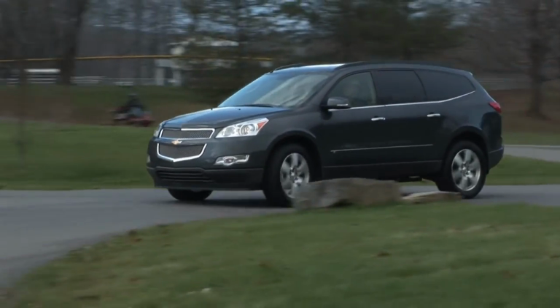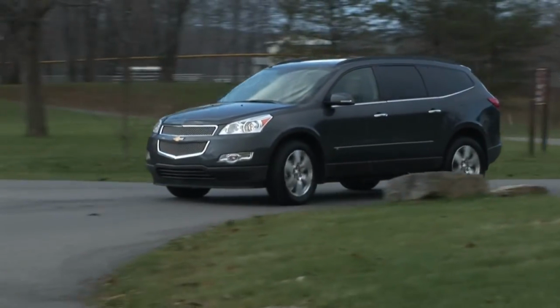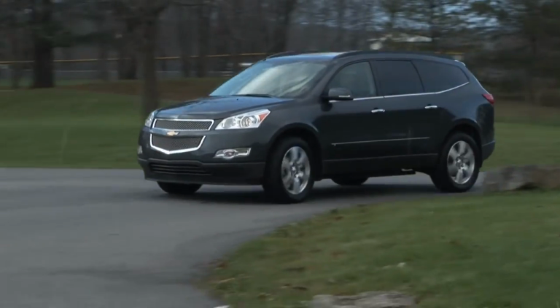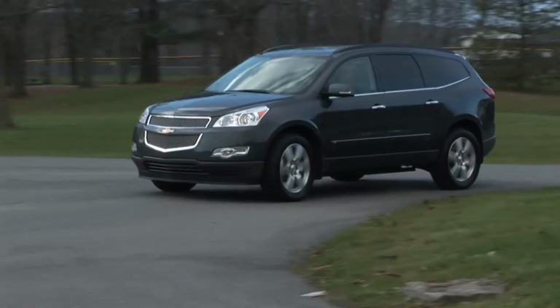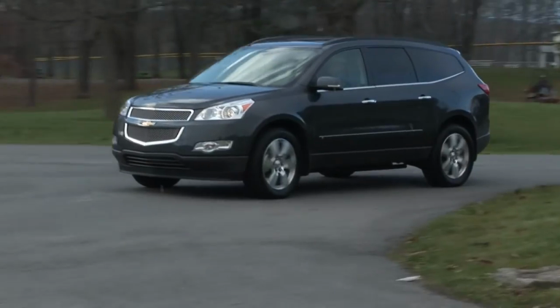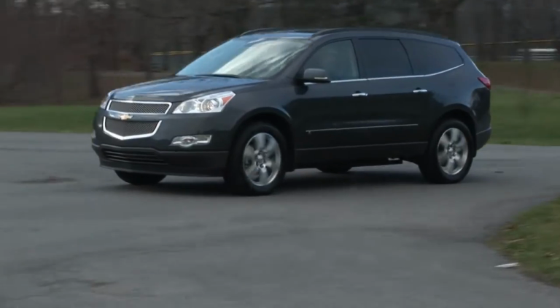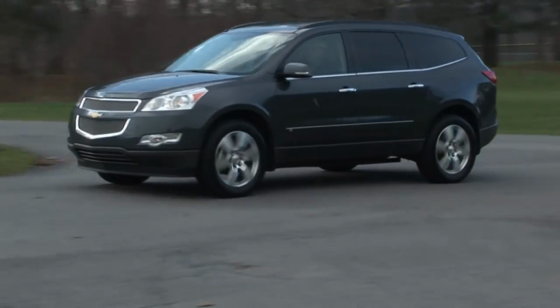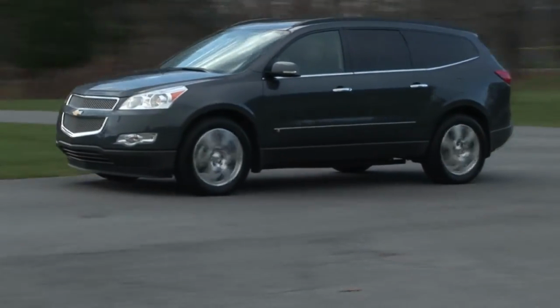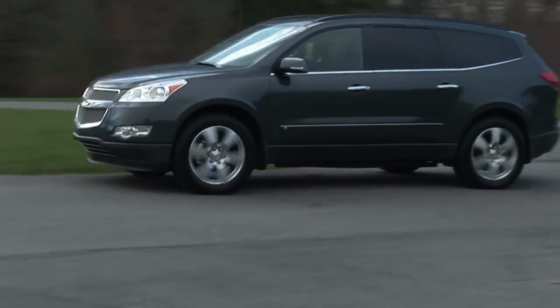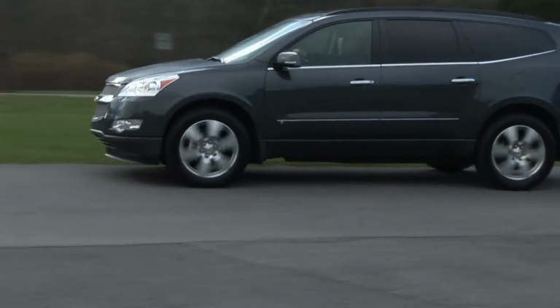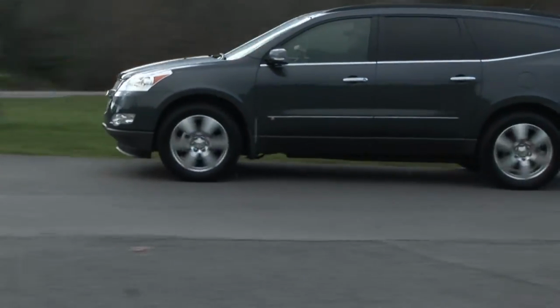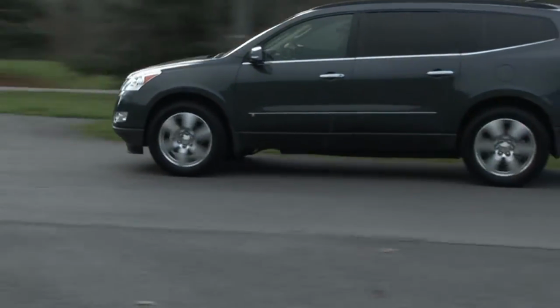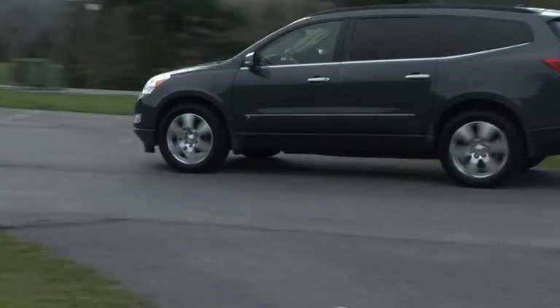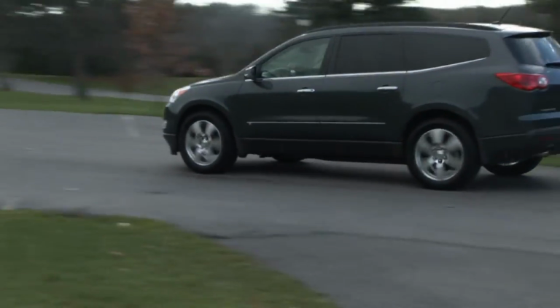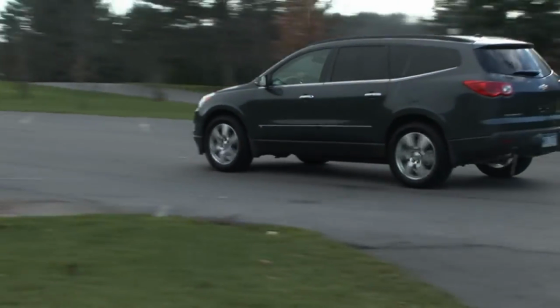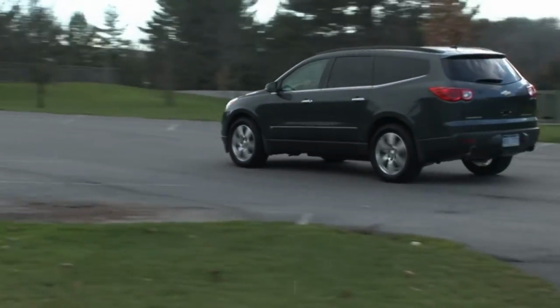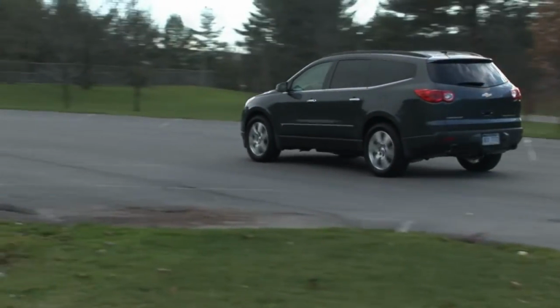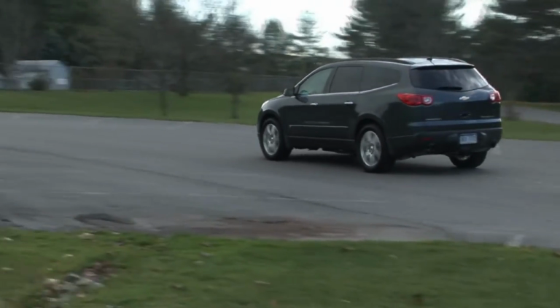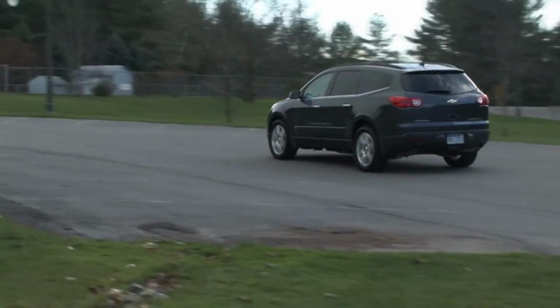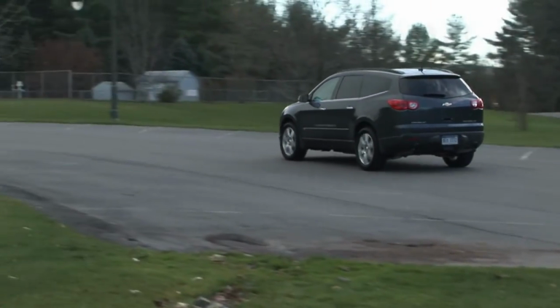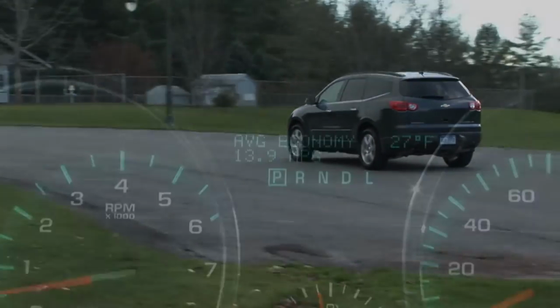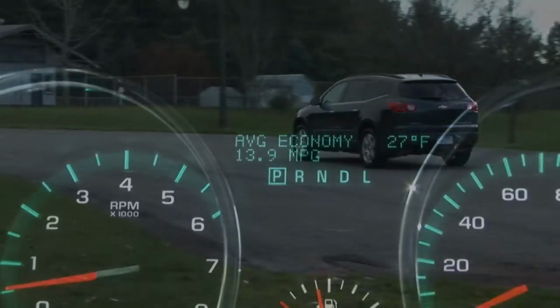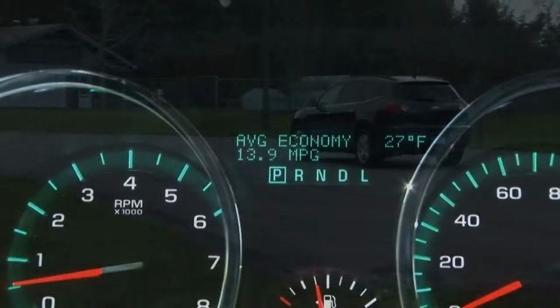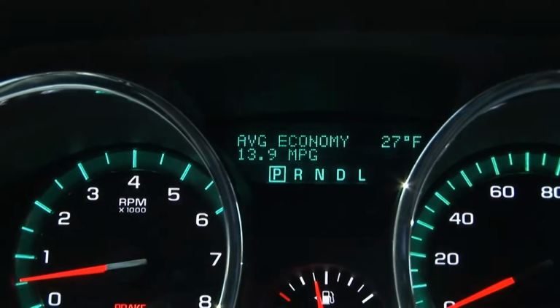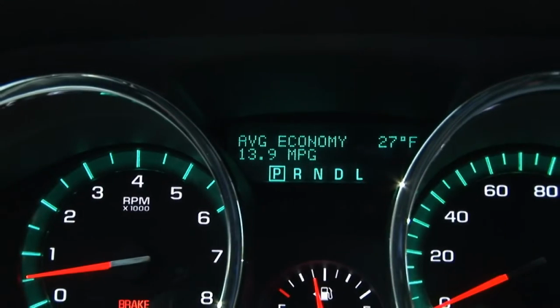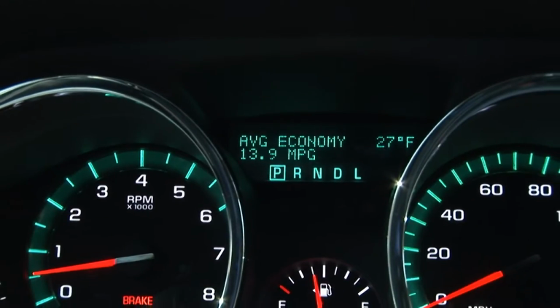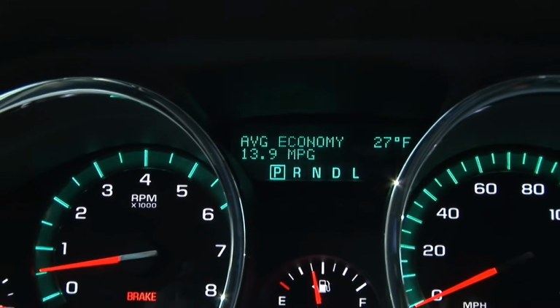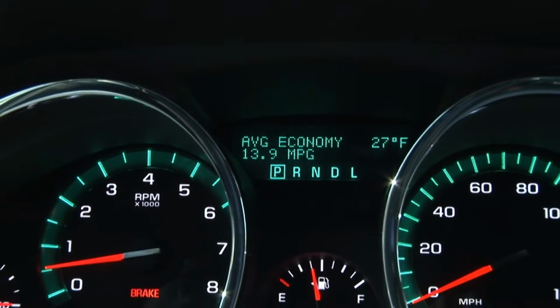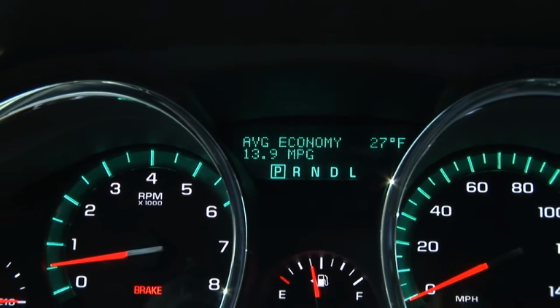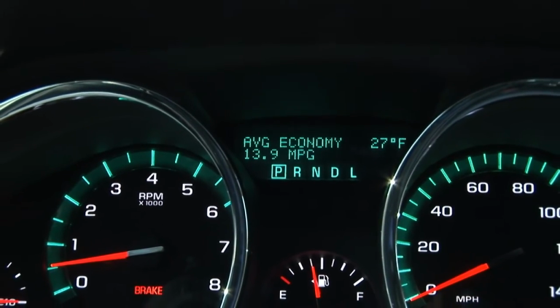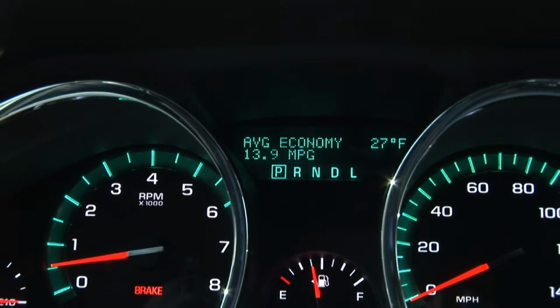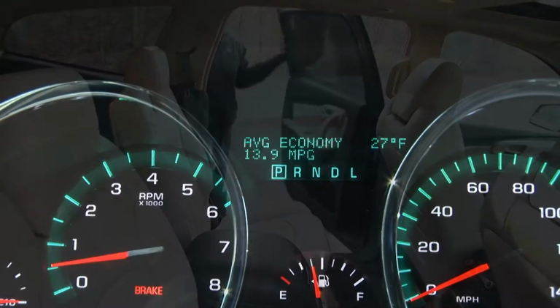The EPA rates it at 16 city and 23 highway, though for some reason my week-long number was a dismal 14 miles per gallon.